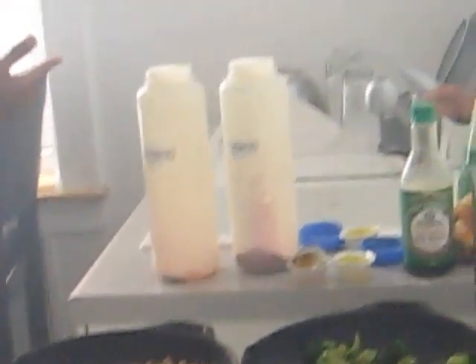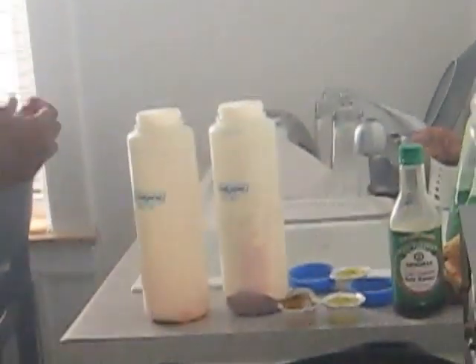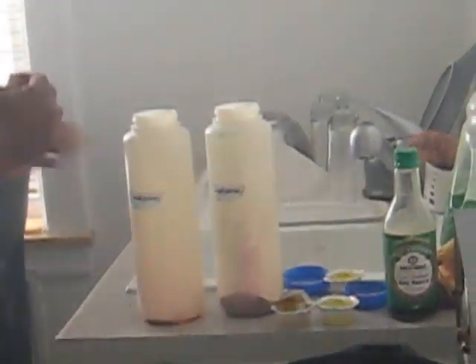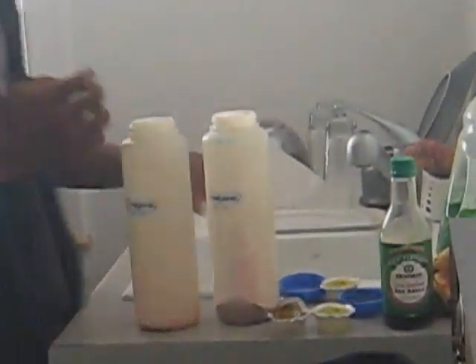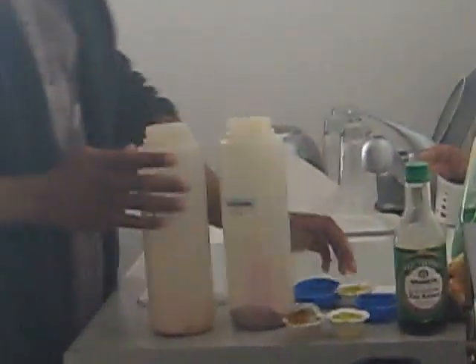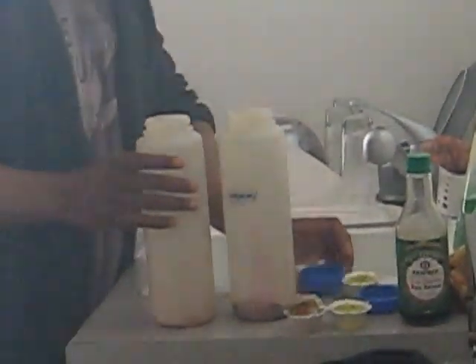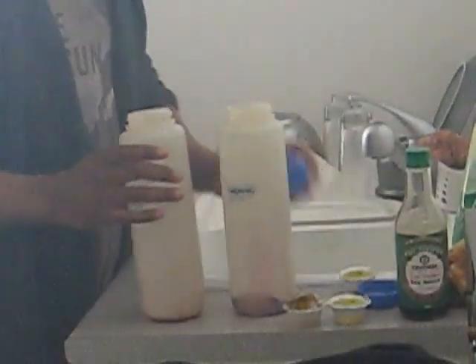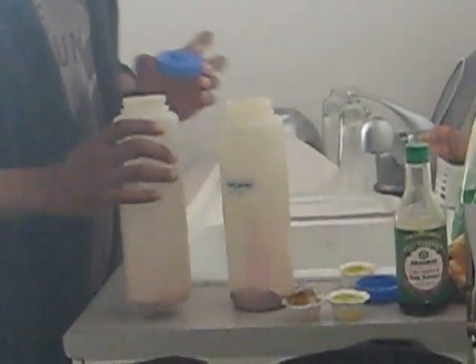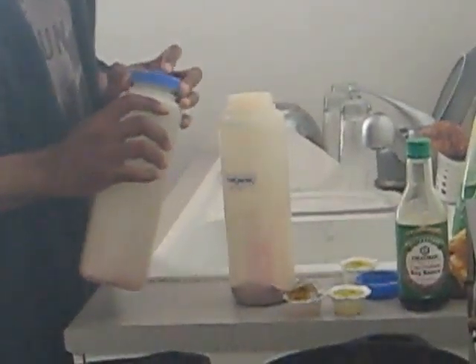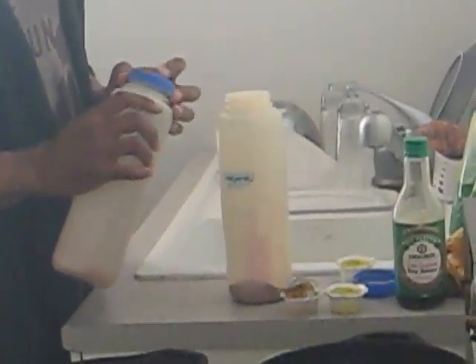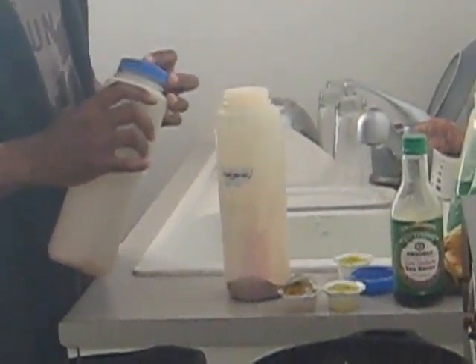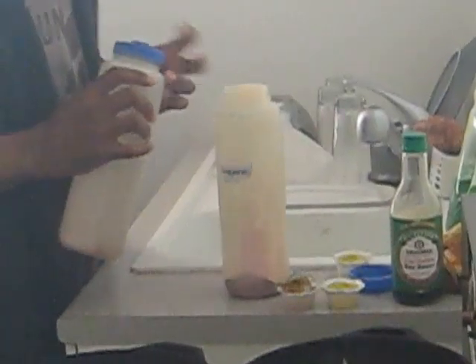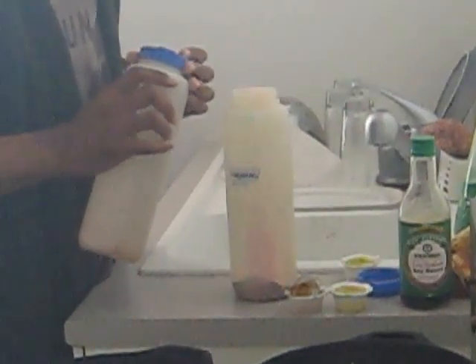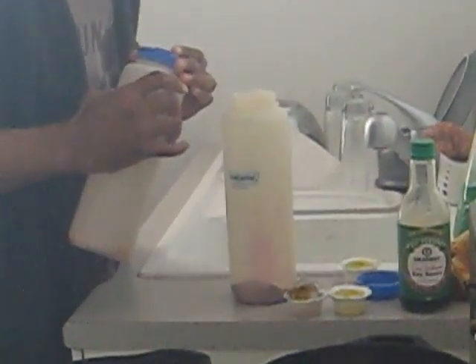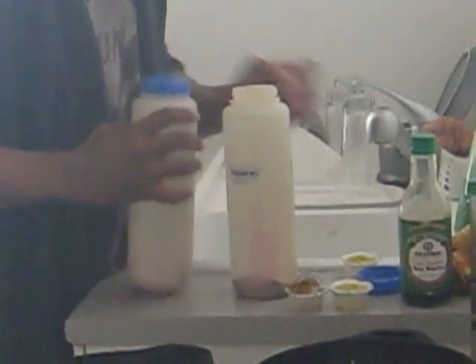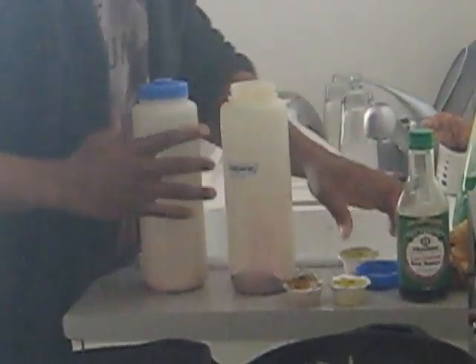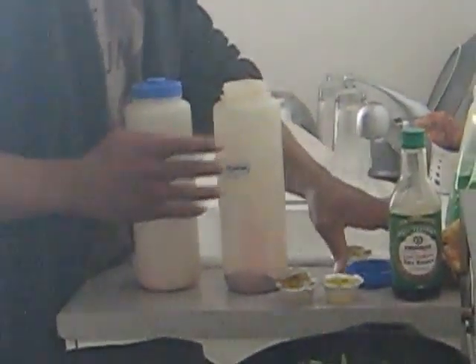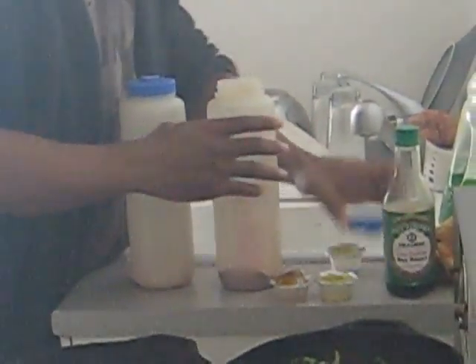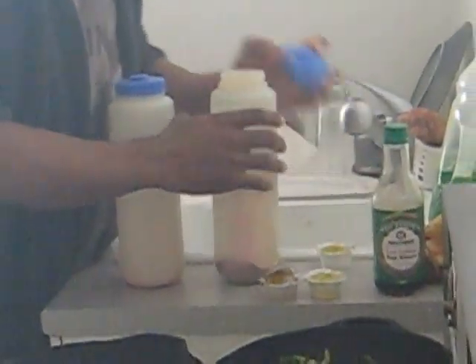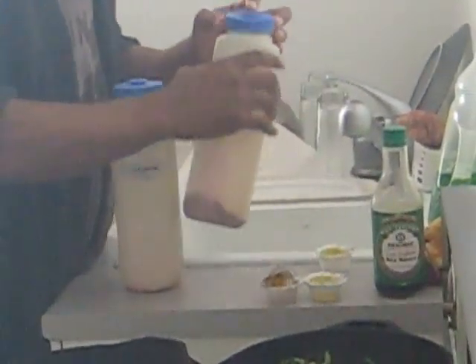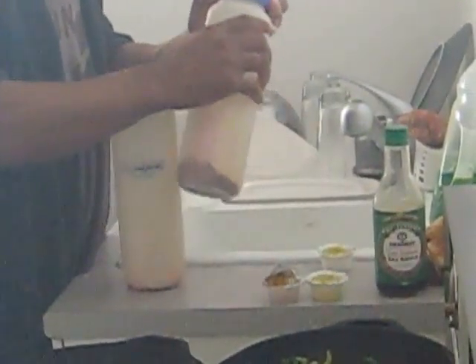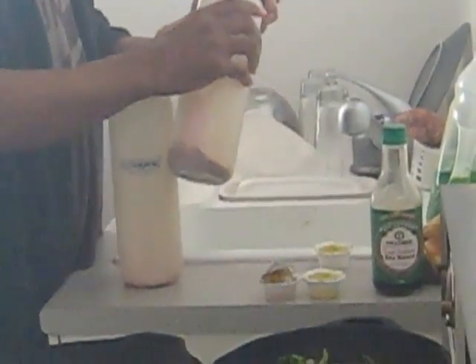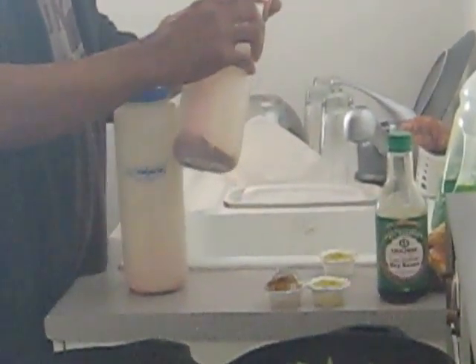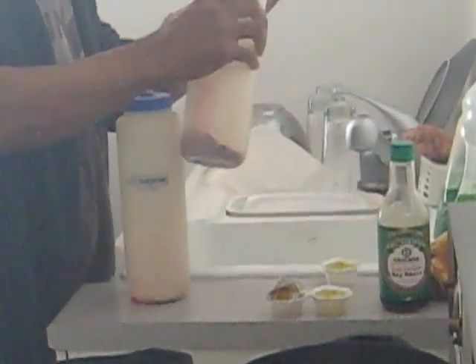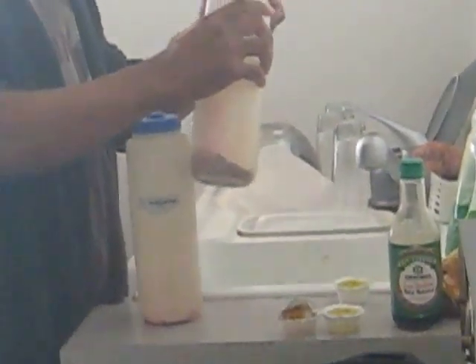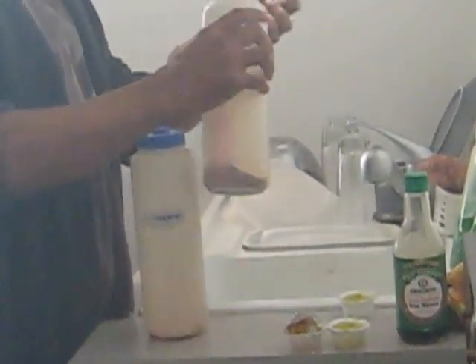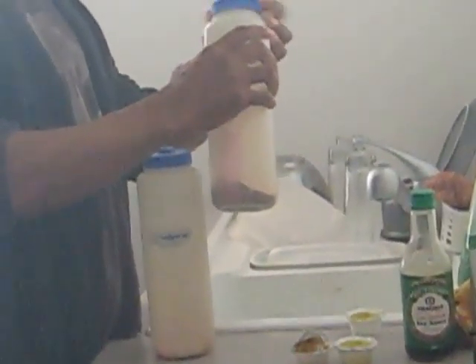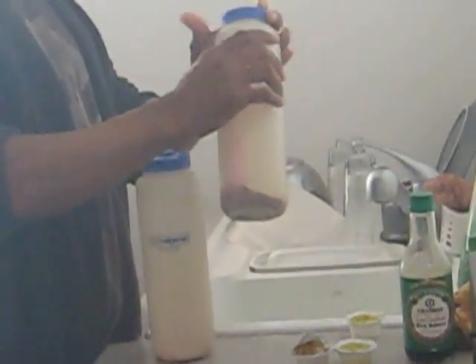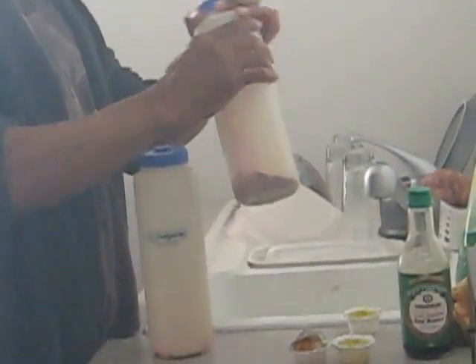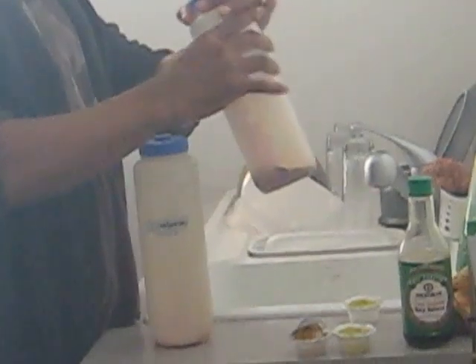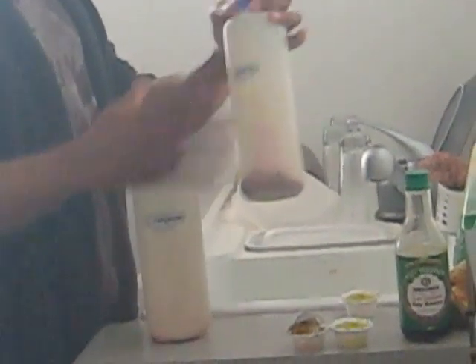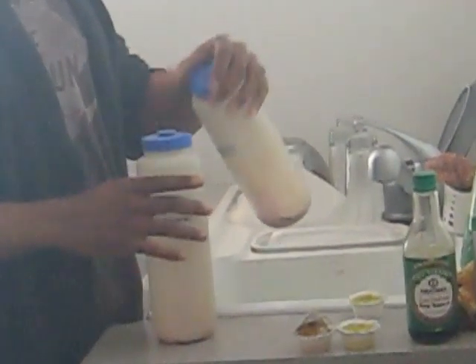And this is my beverages for the day. These will get taken in to the gym with me today.